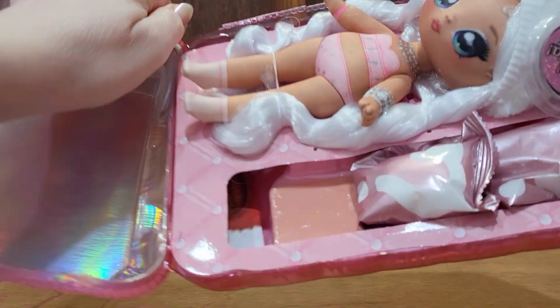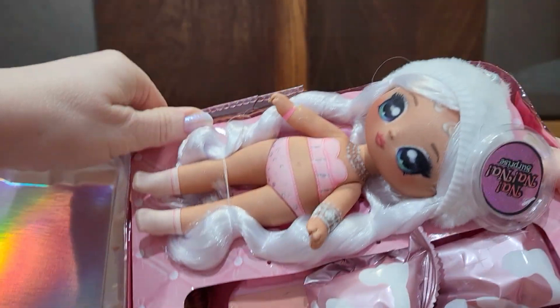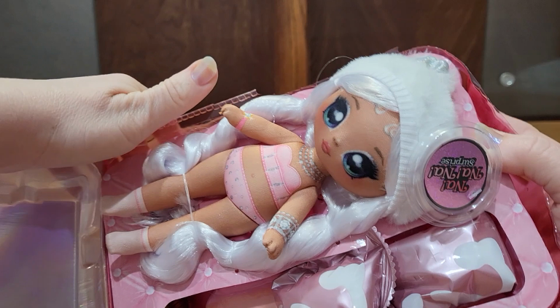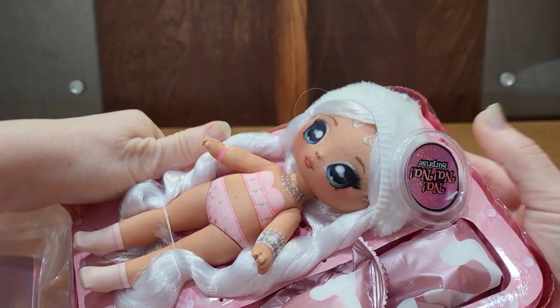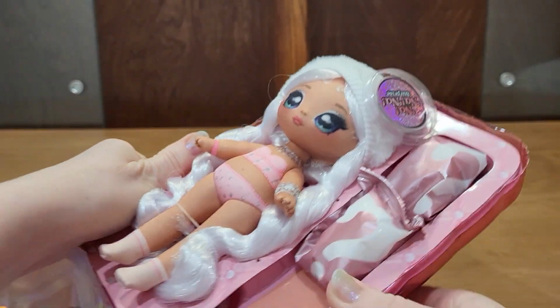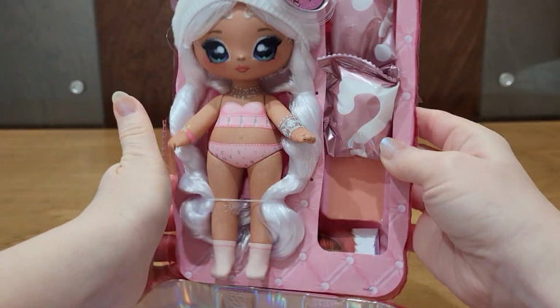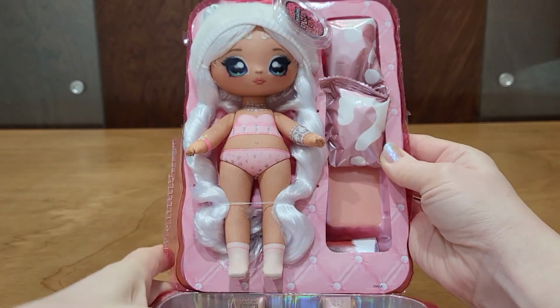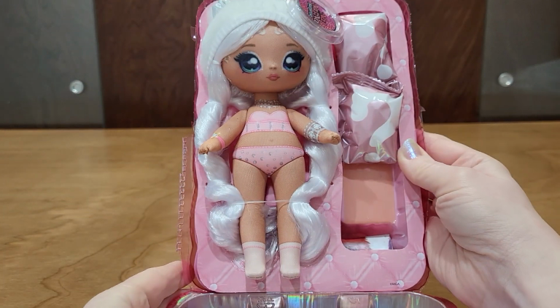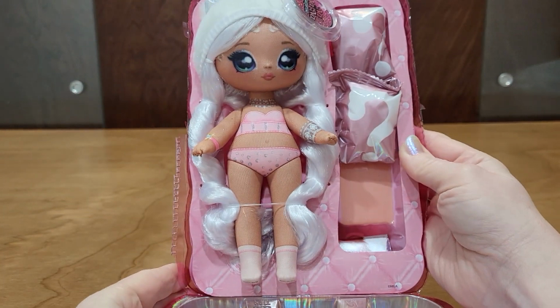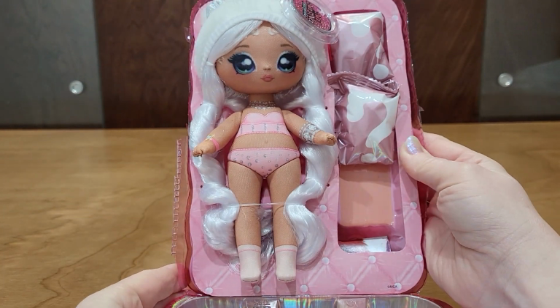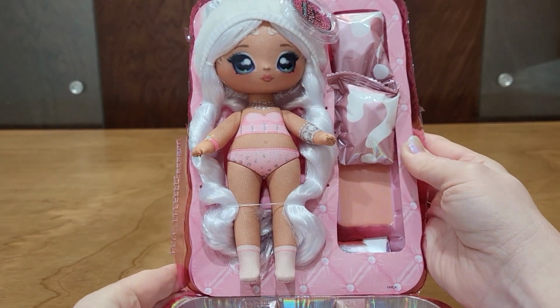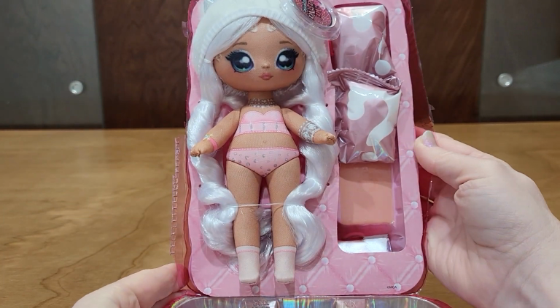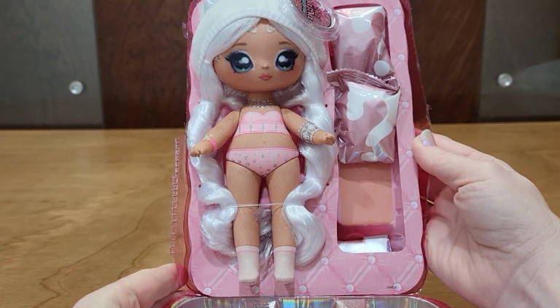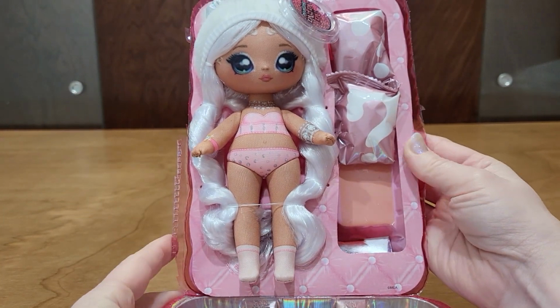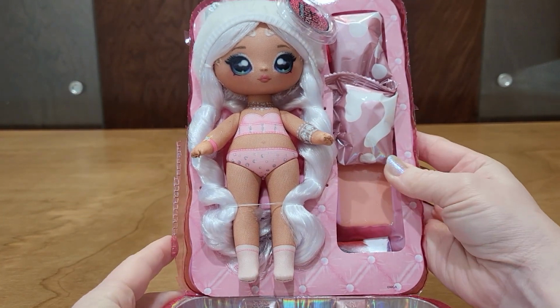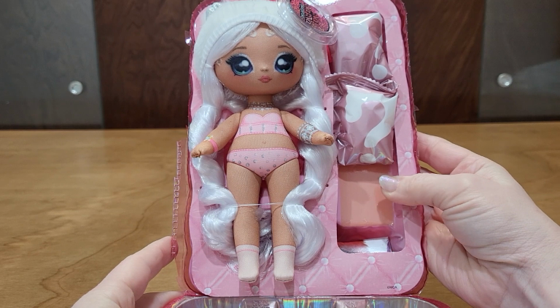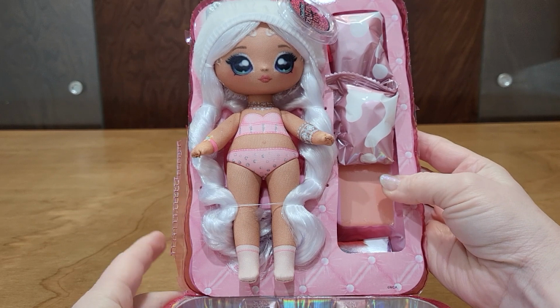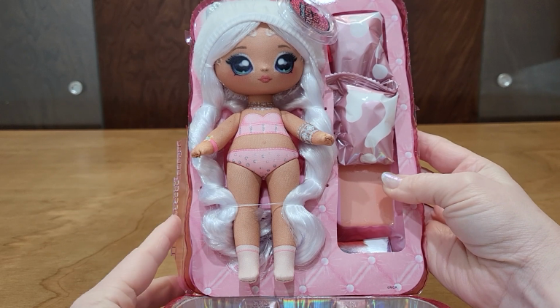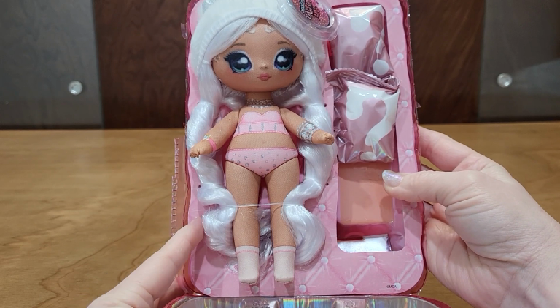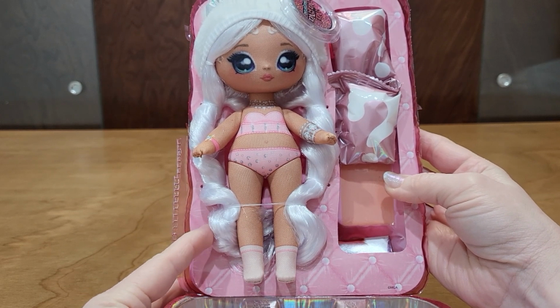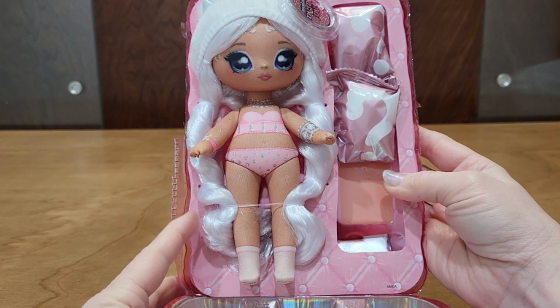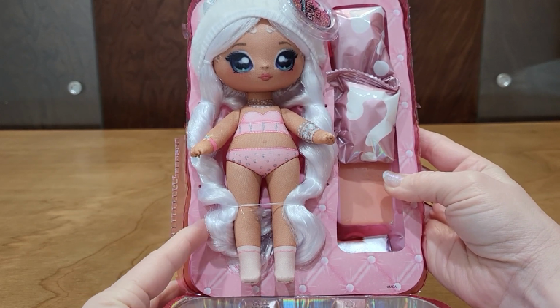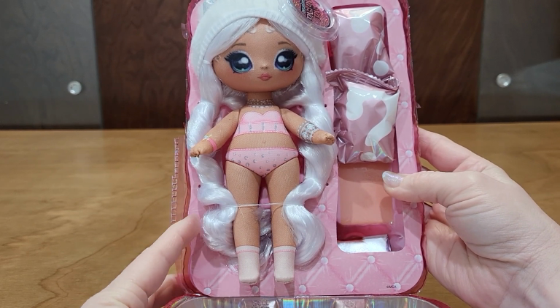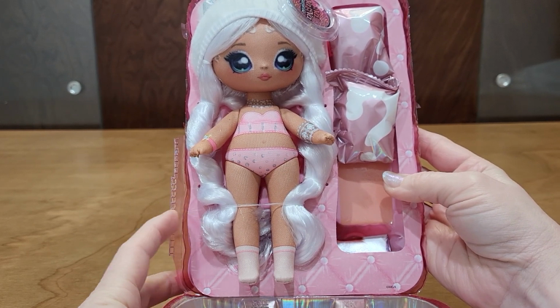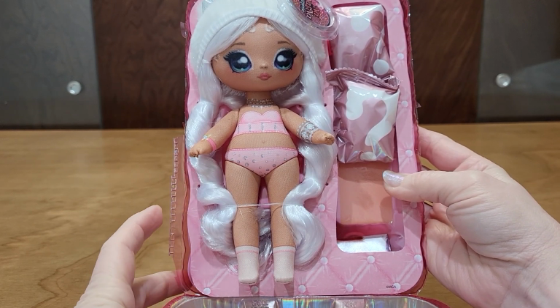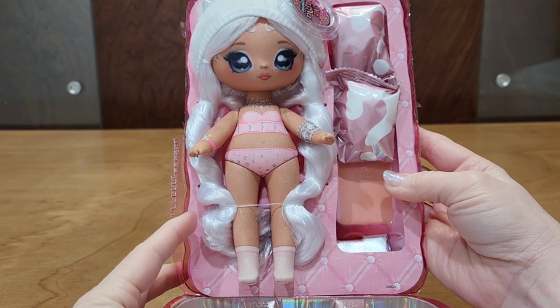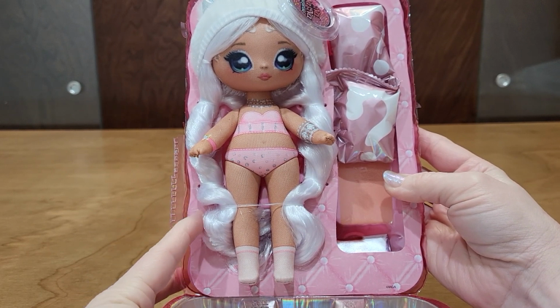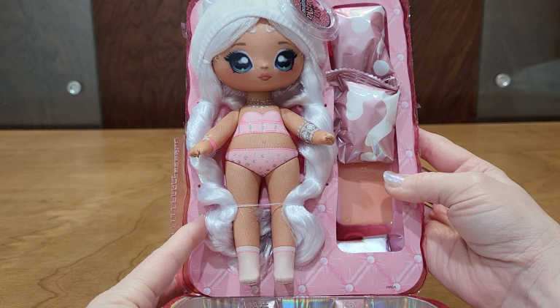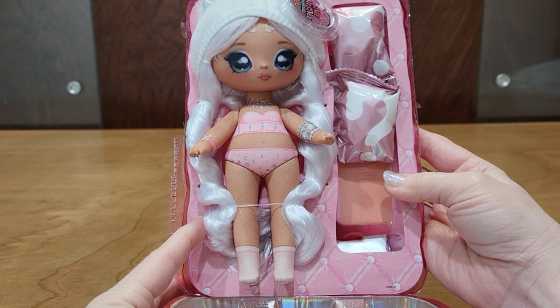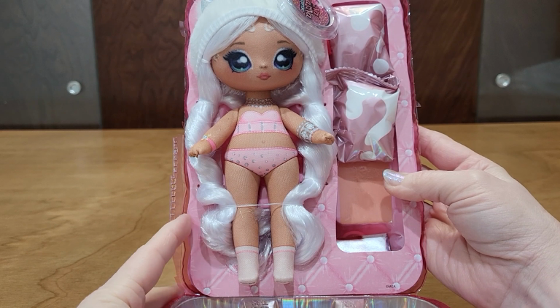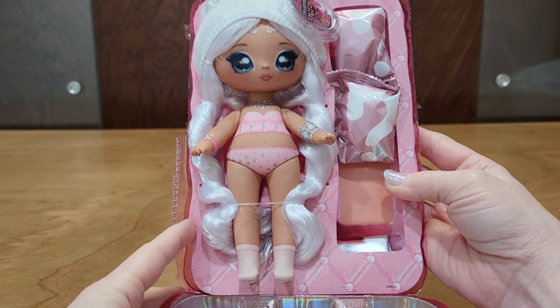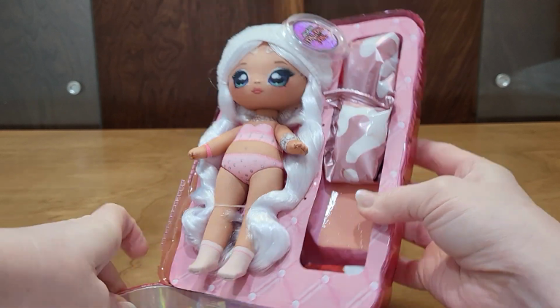And there she is. There's no little pom-pom thing, but I'm fine with that because those just sit in a box. Look how cute she is. Let's get her out of here.